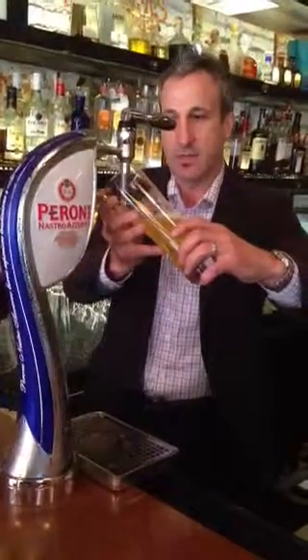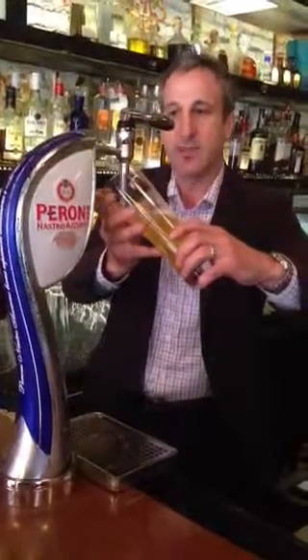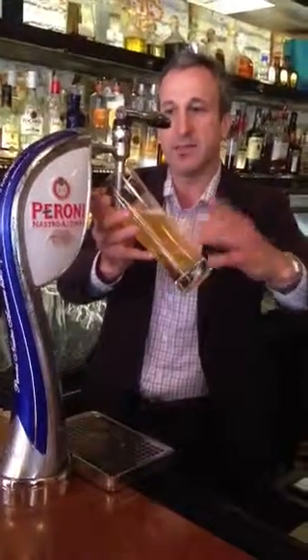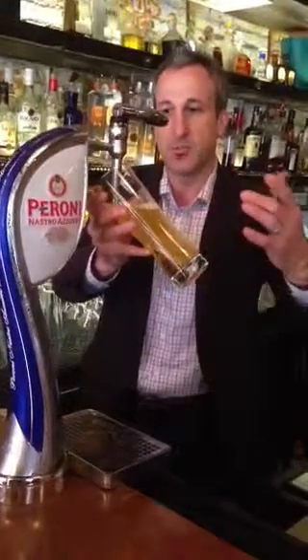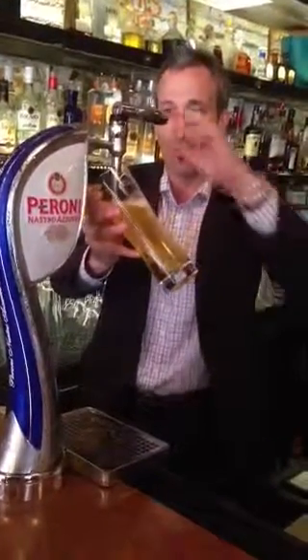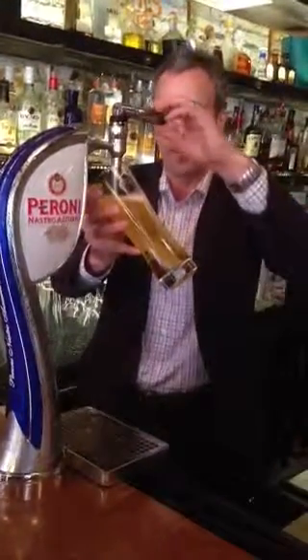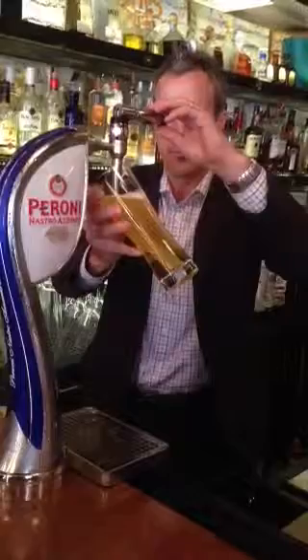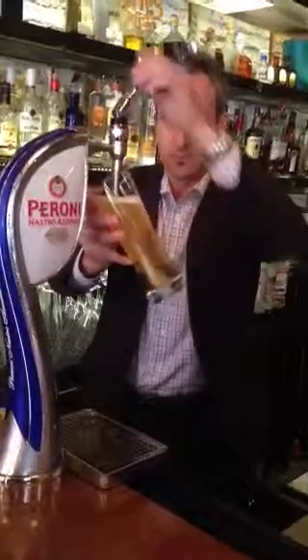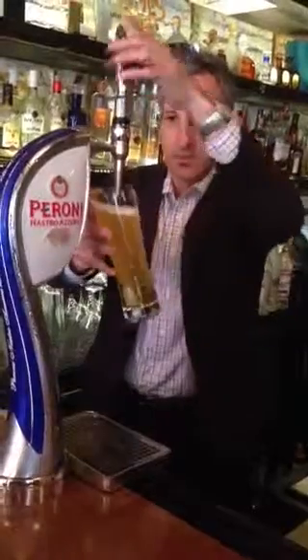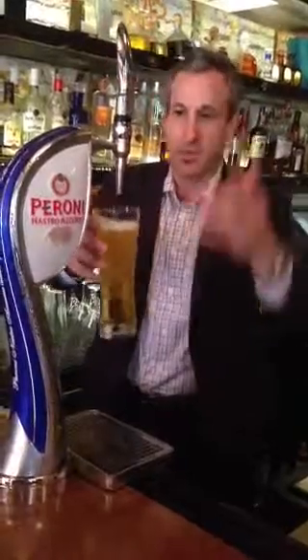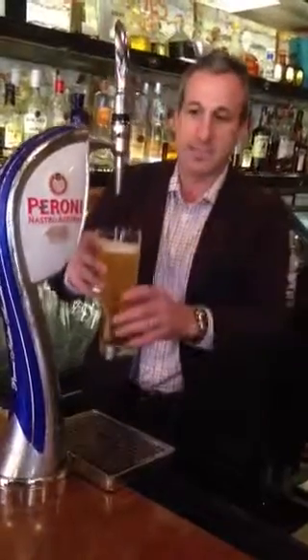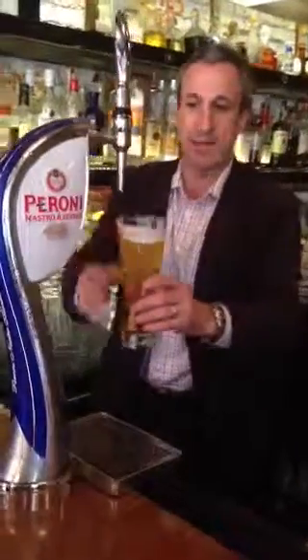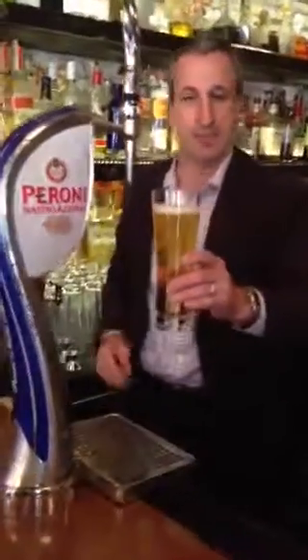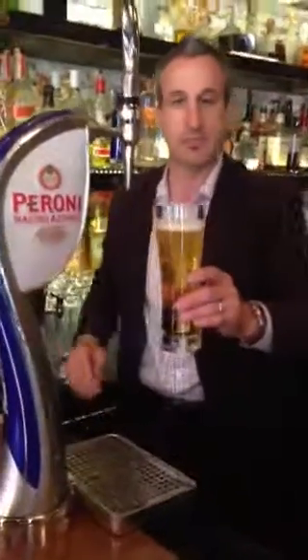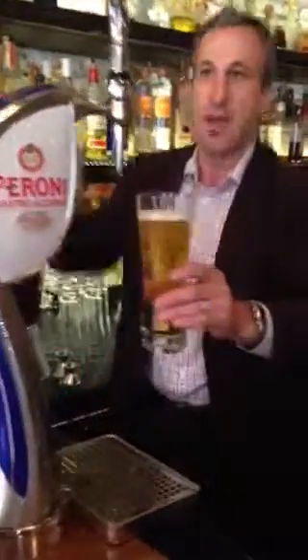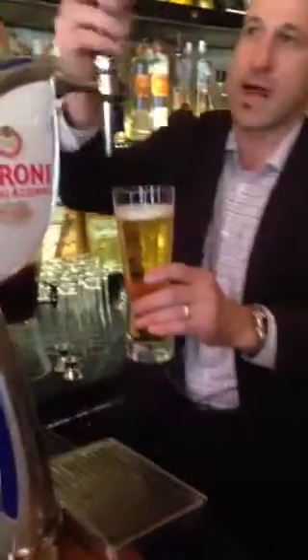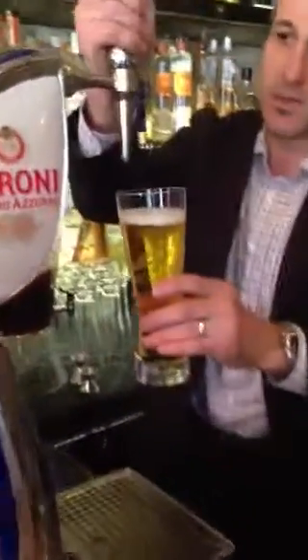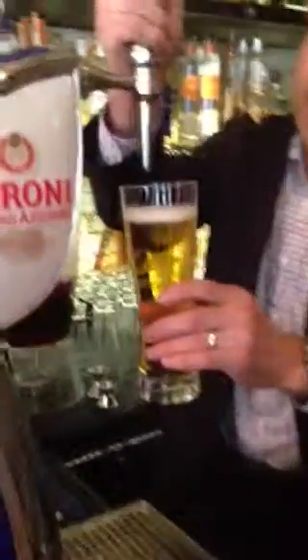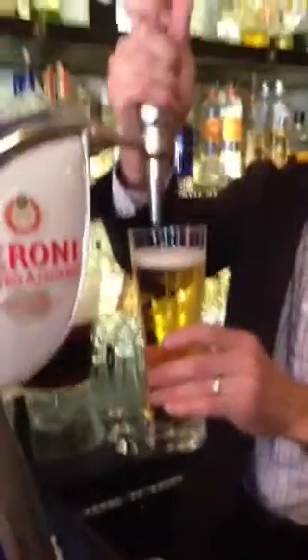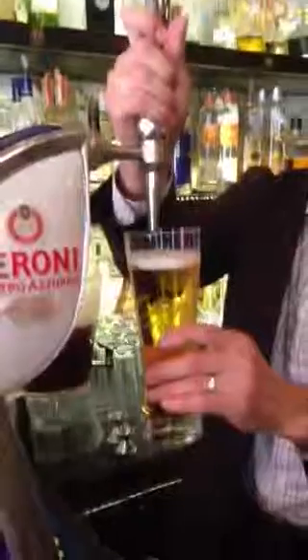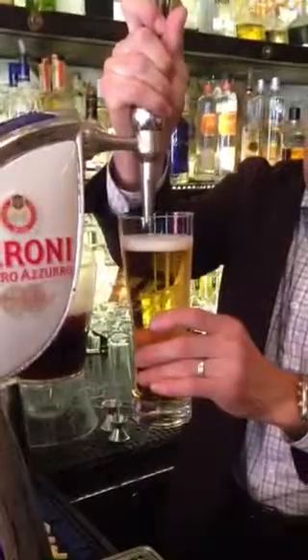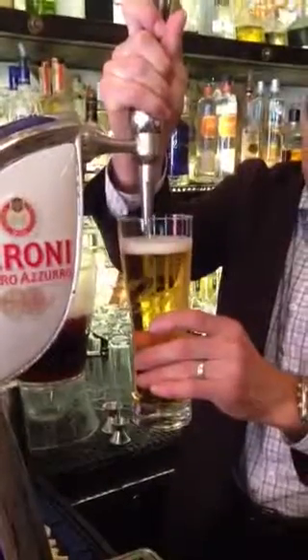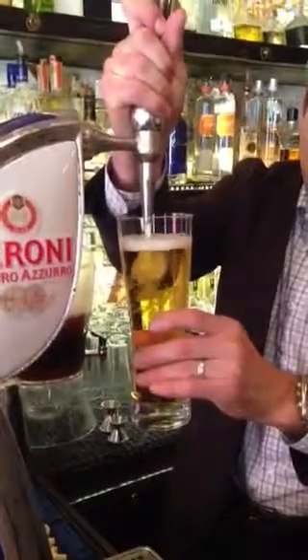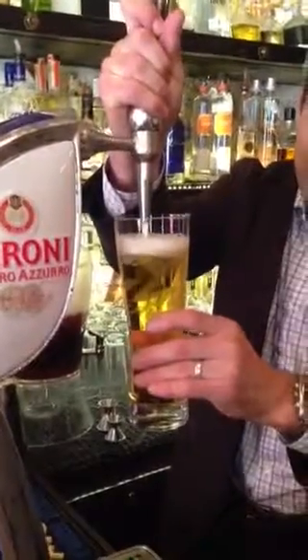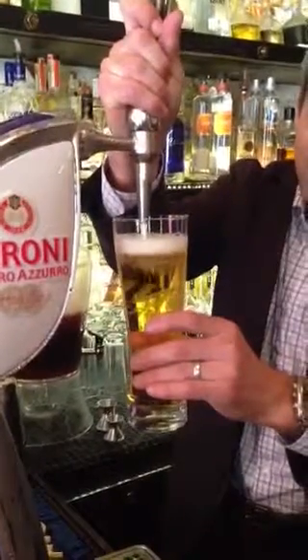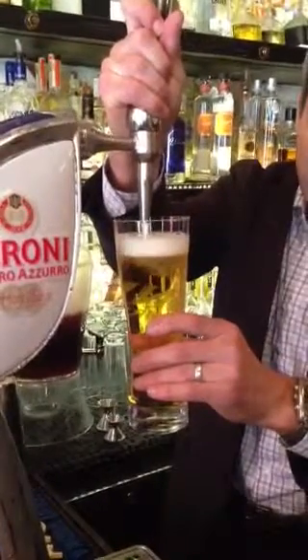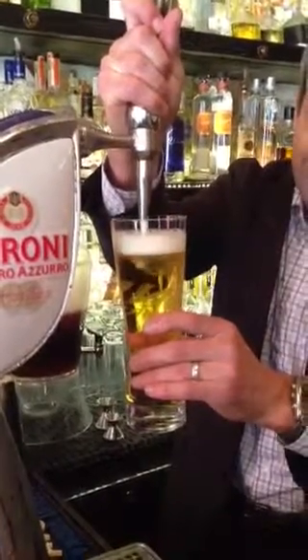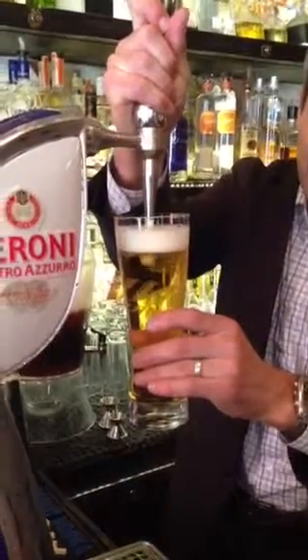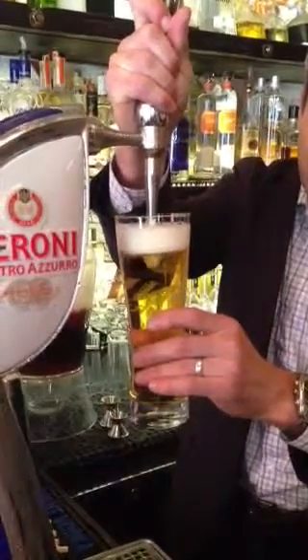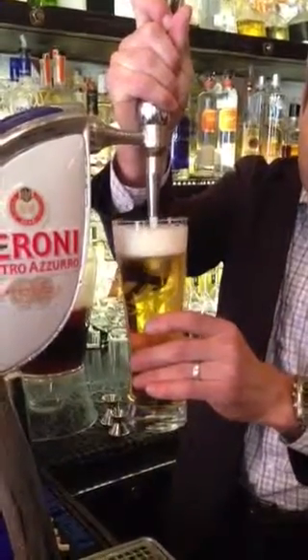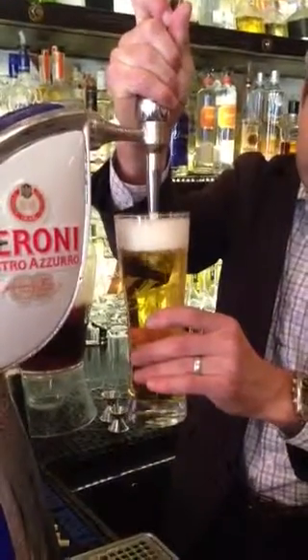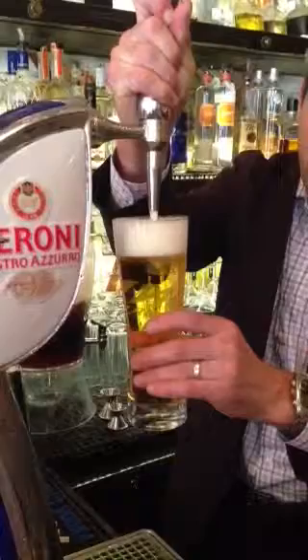We're going to demonstrate a two-part pour today. You actually stop the glass and then edge it — just crack it a little bit to provide a nice, dense foam.